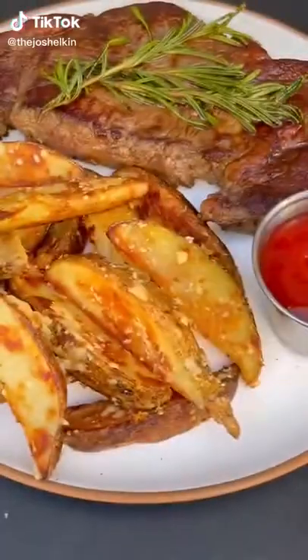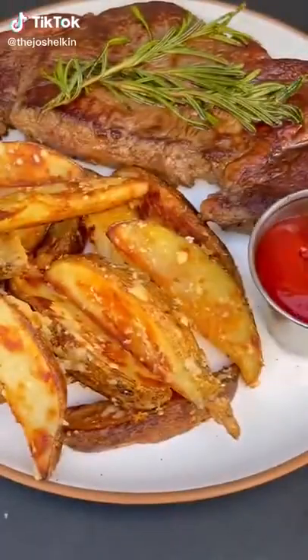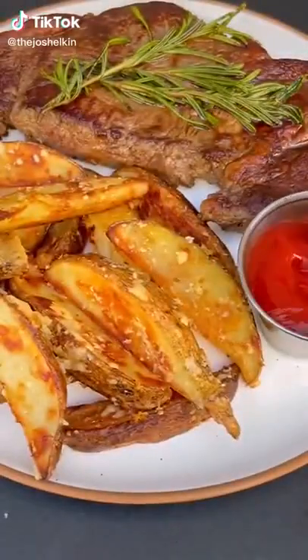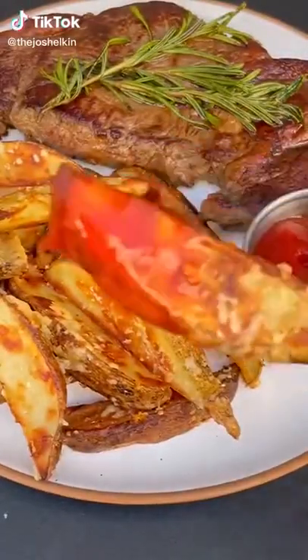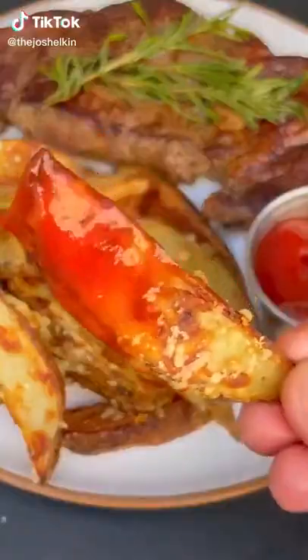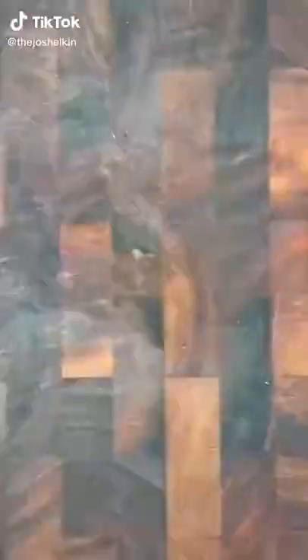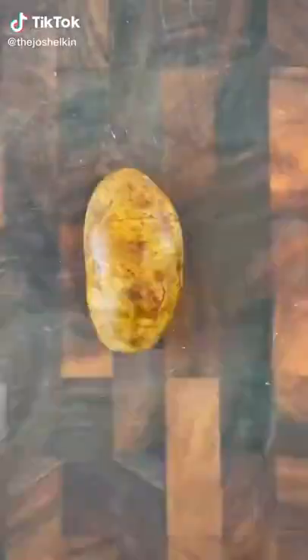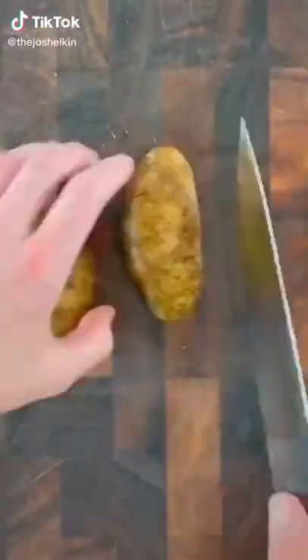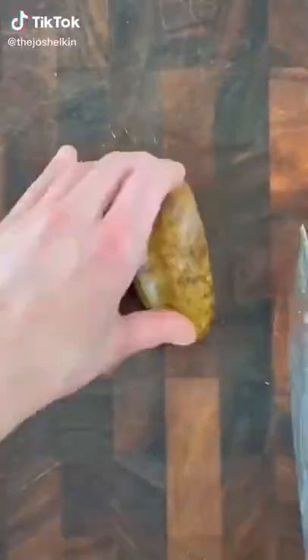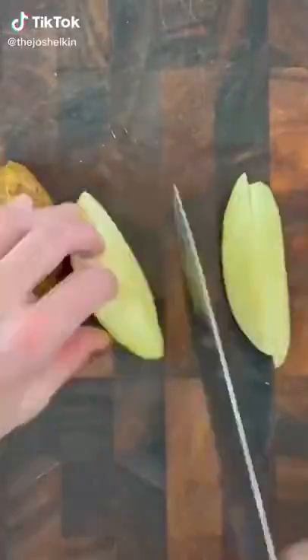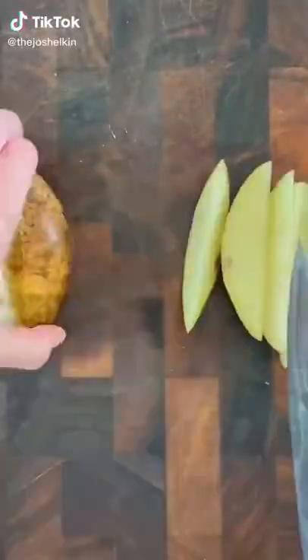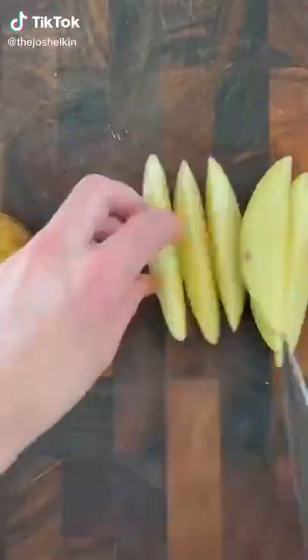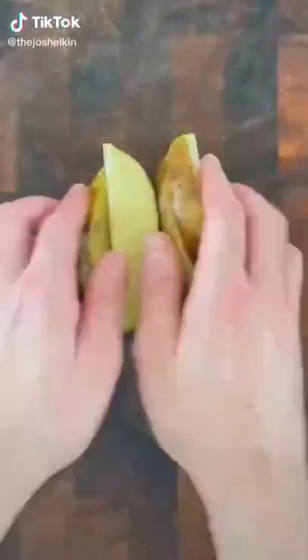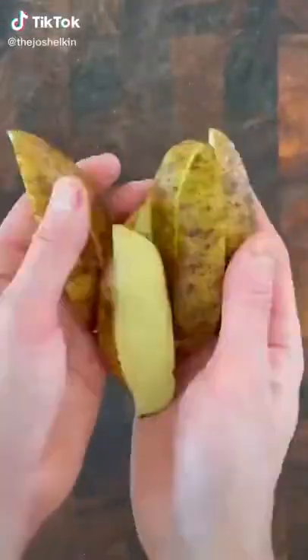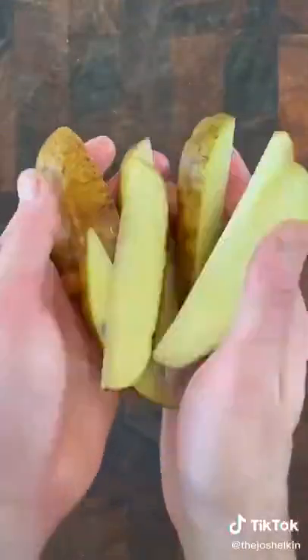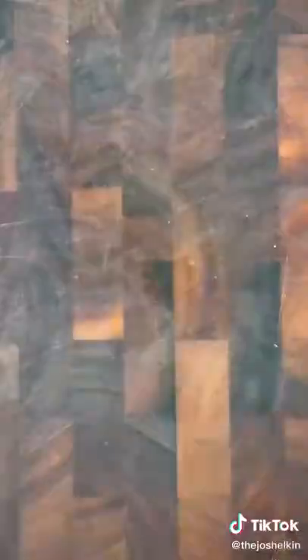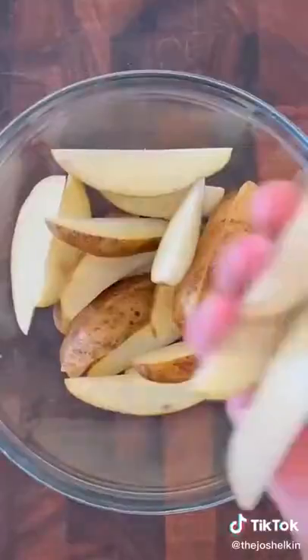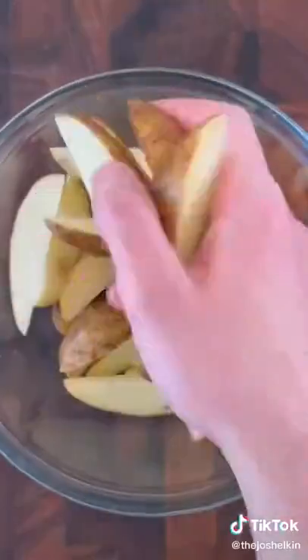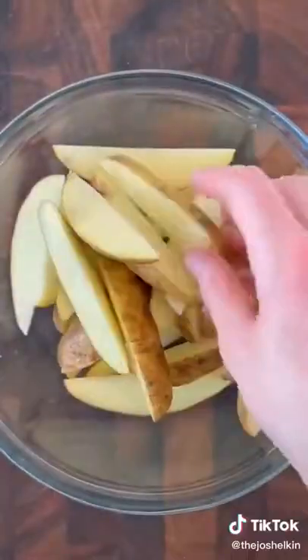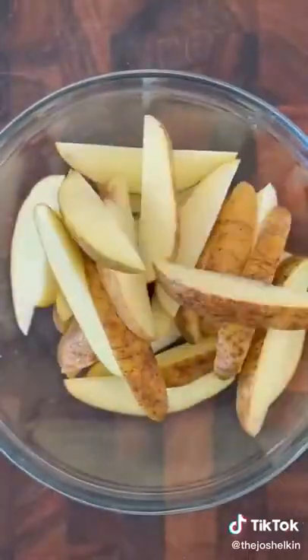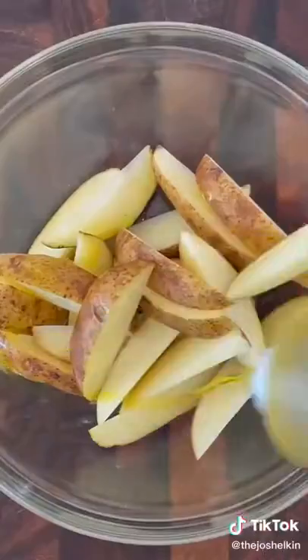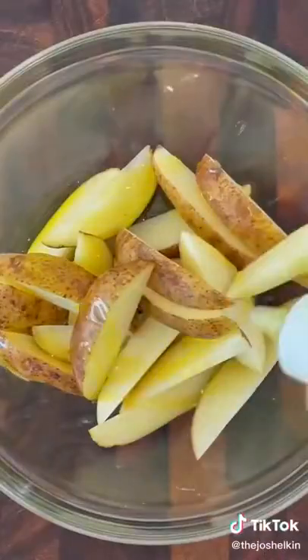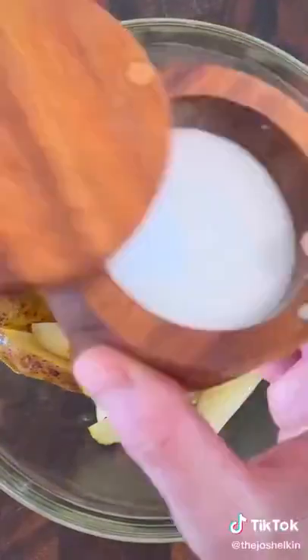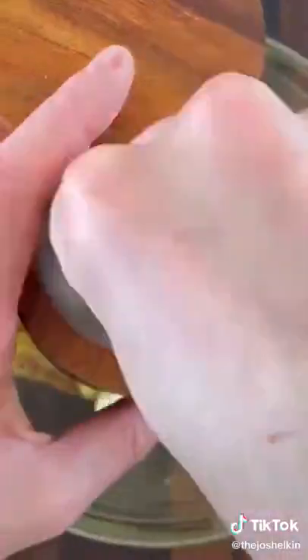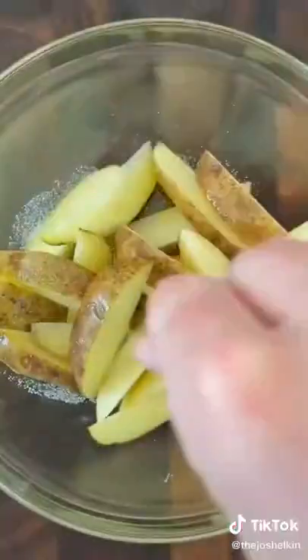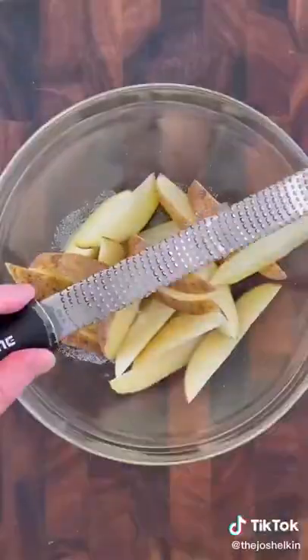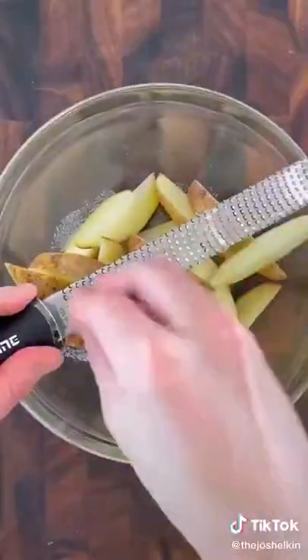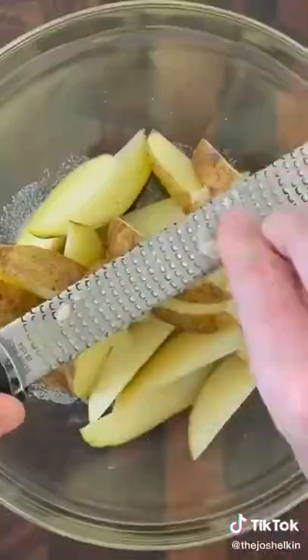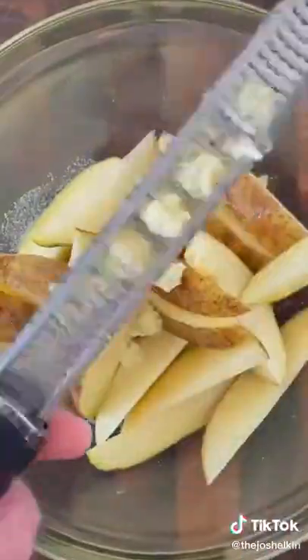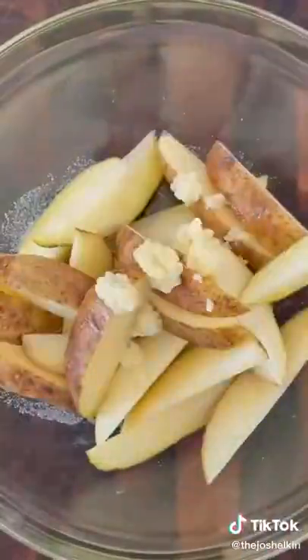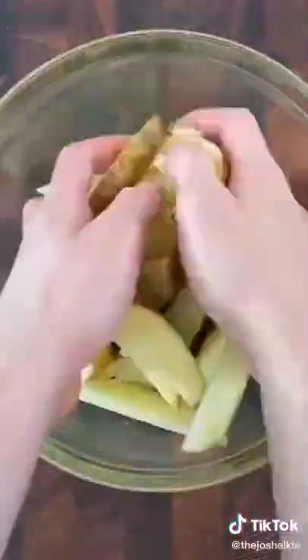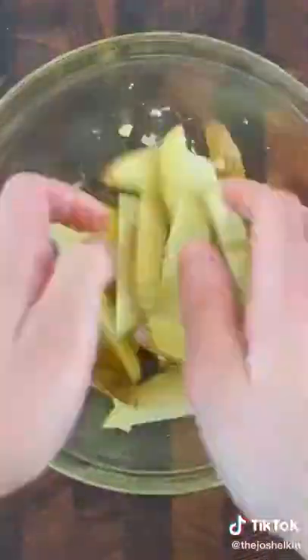Garlic parmesan potato wedges. Cut a potato in half and then cut them in half again. Turn it over and carefully cut it in the middle to make the wedge. Combine the potatoes in a bowl with olive oil, salt, and minced garlic, then toss them to coat.